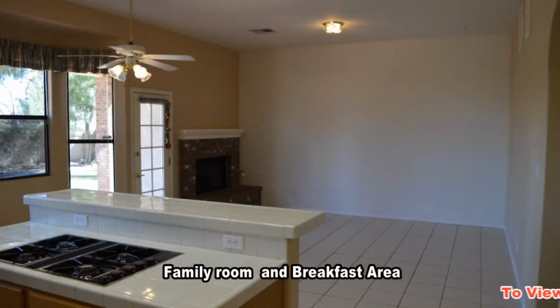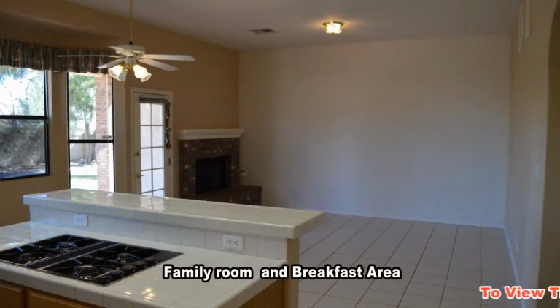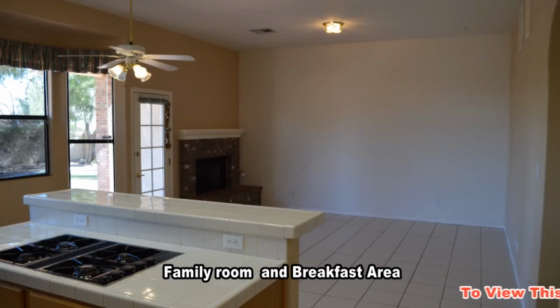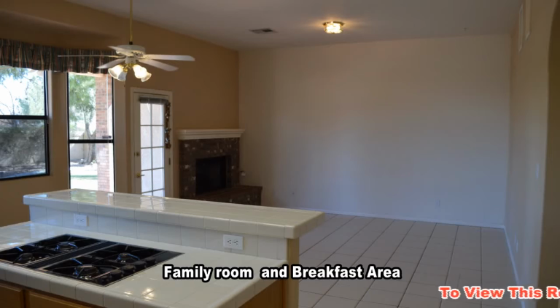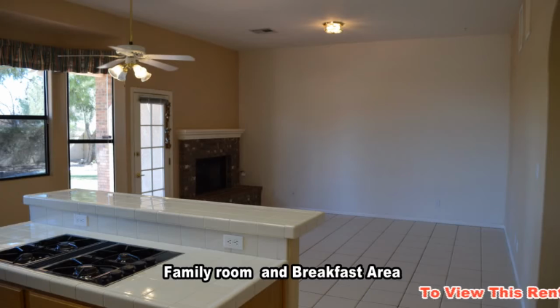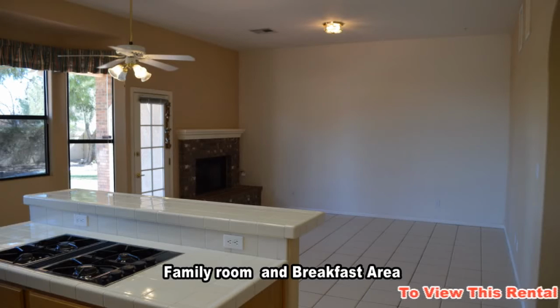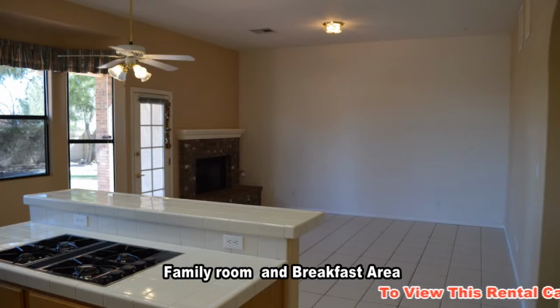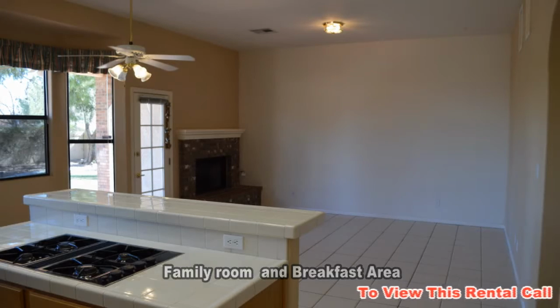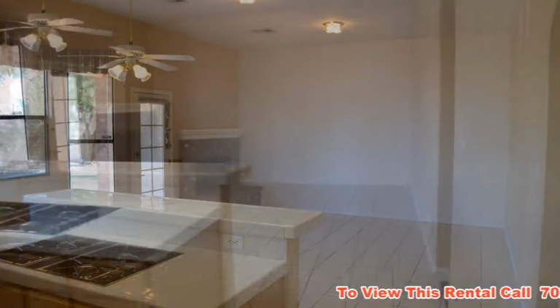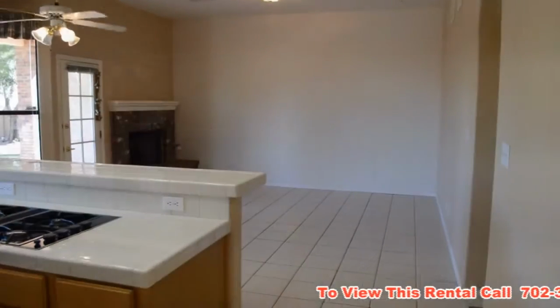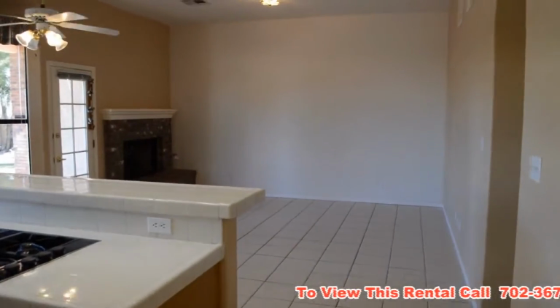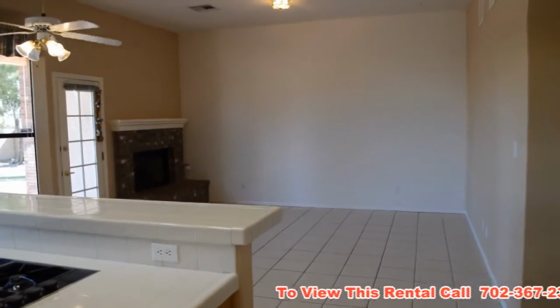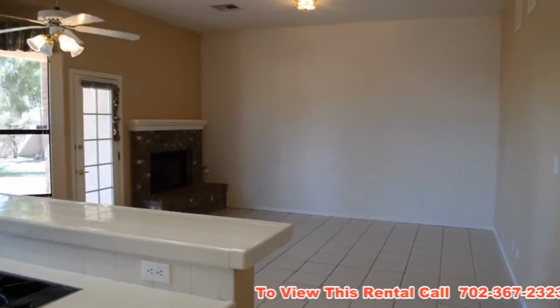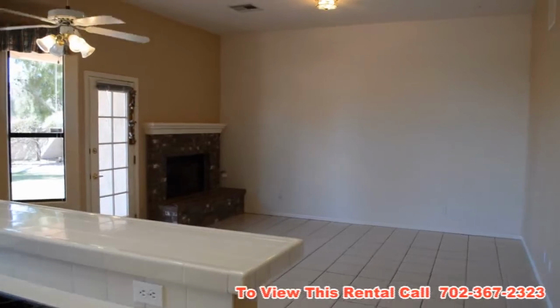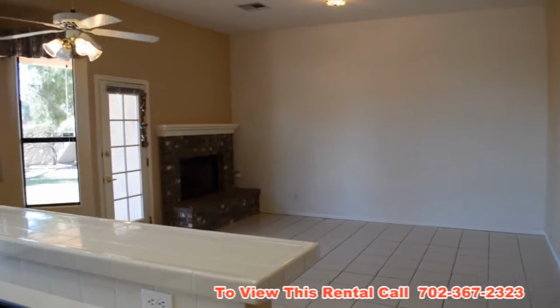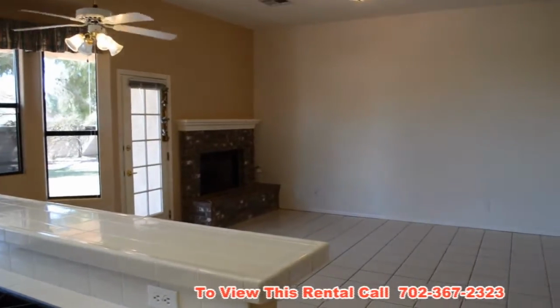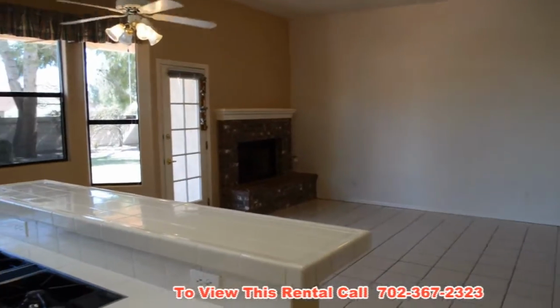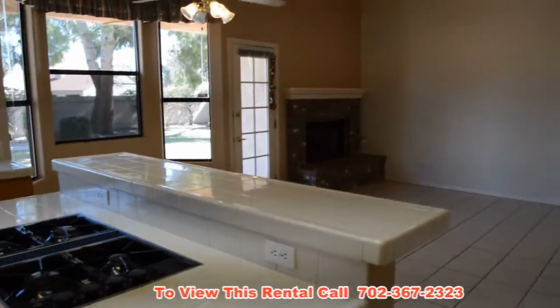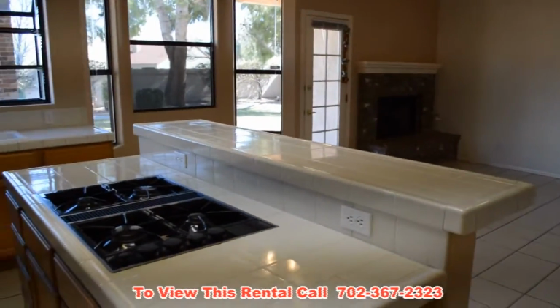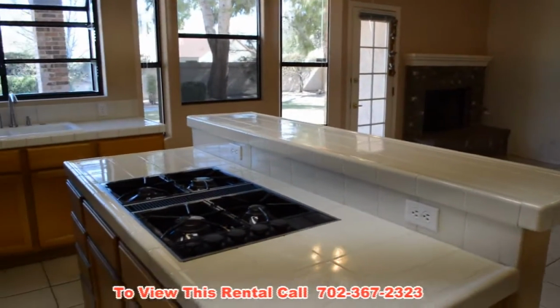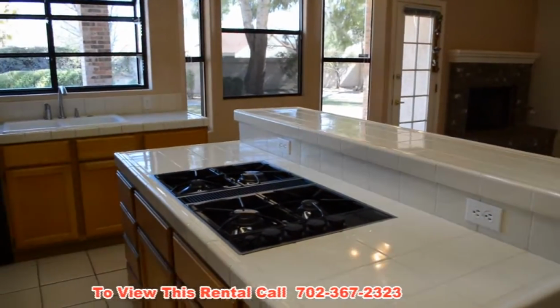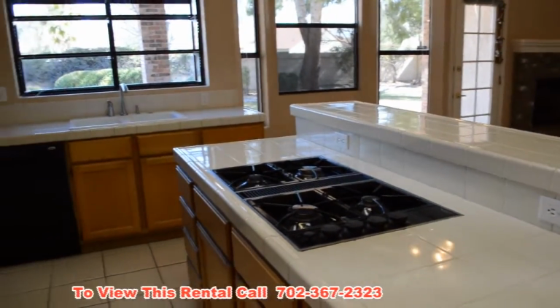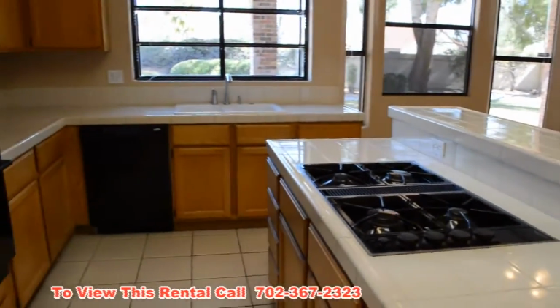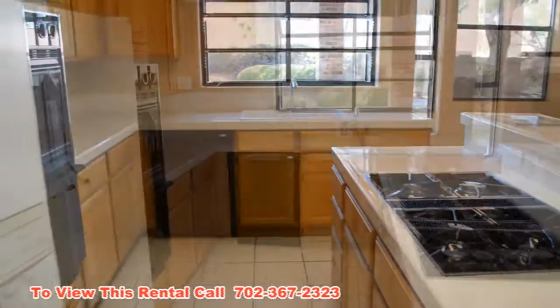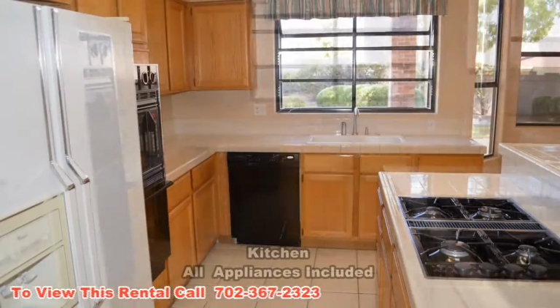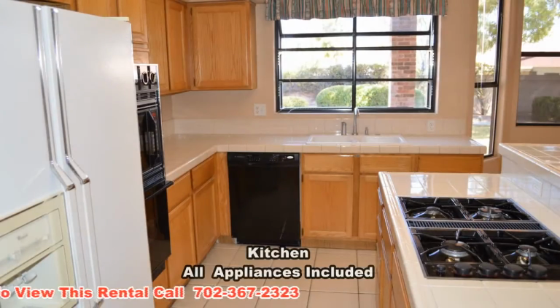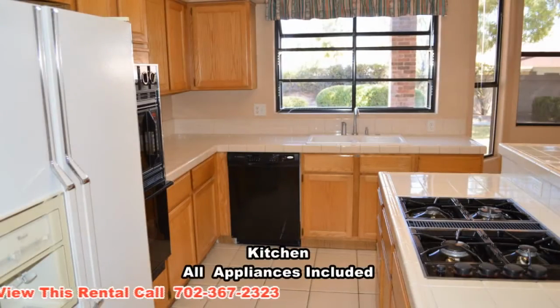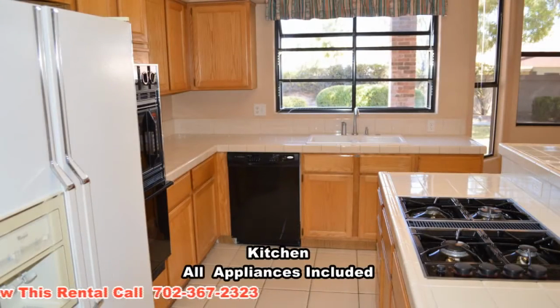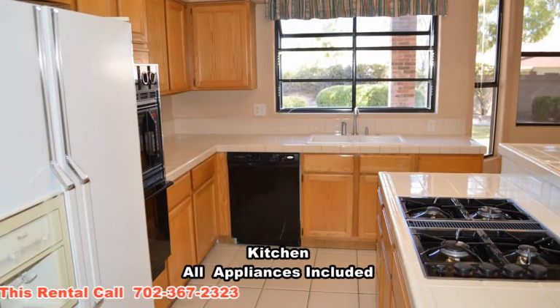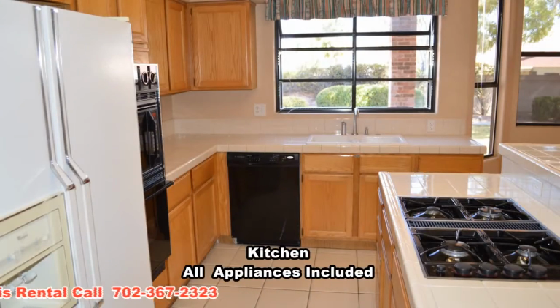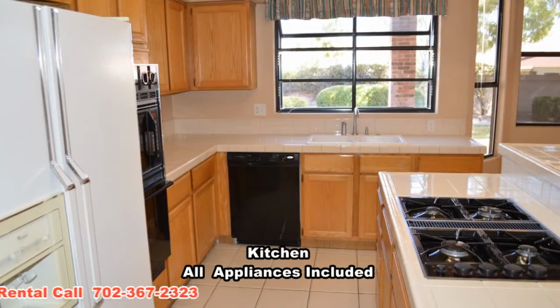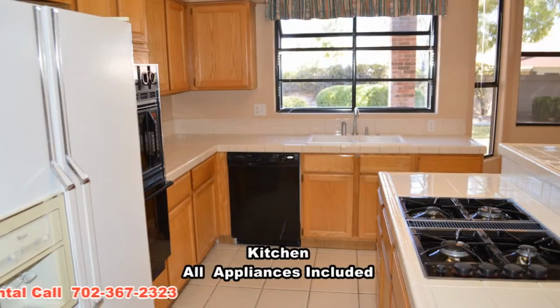The family room has a gas fireplace. The open kitchen has a breakfast bar, tile counters, and all the appliances included.